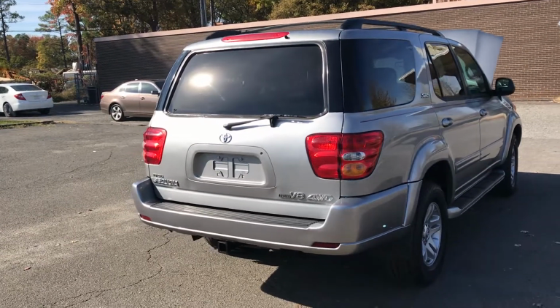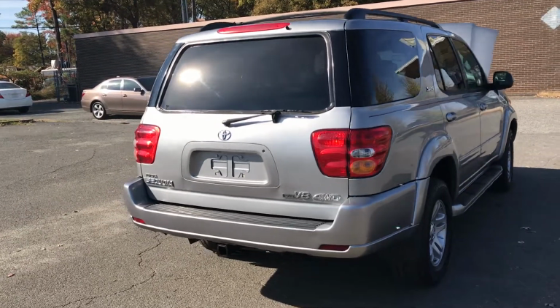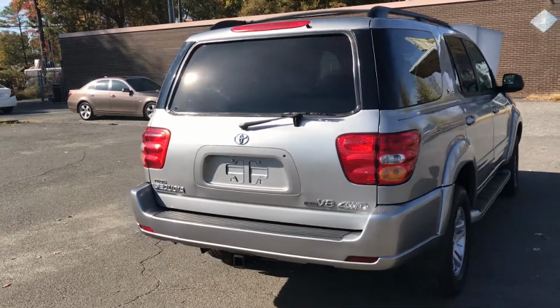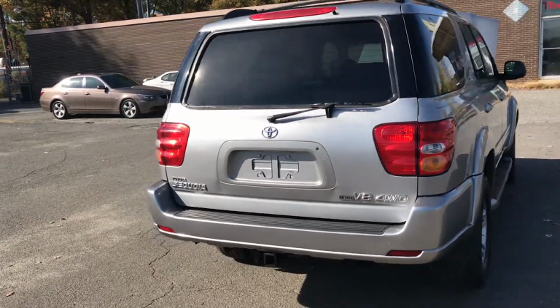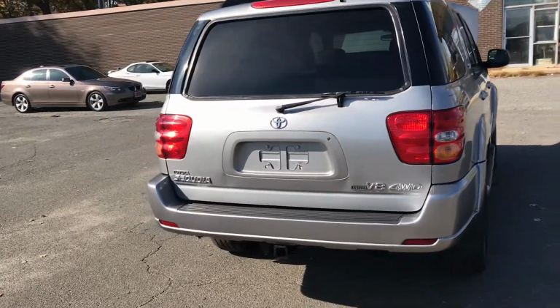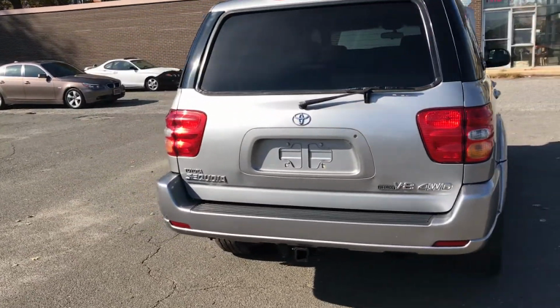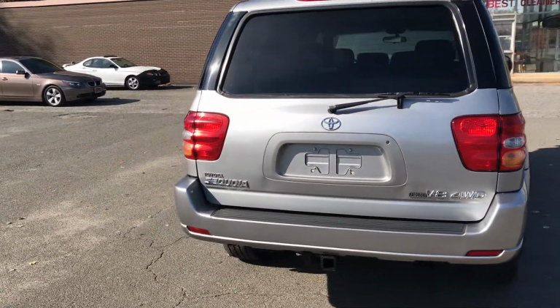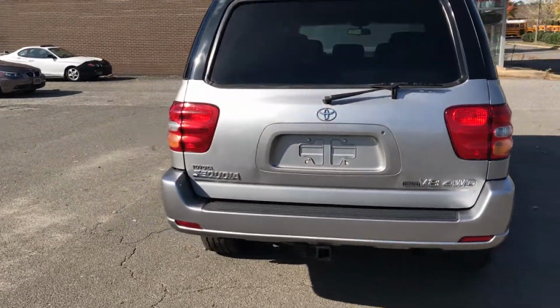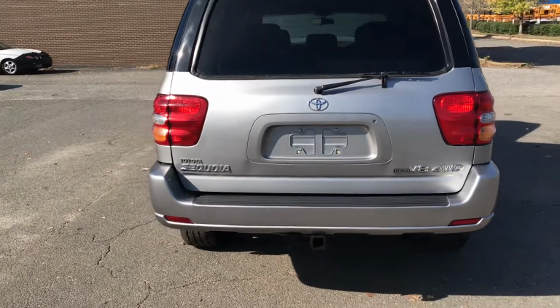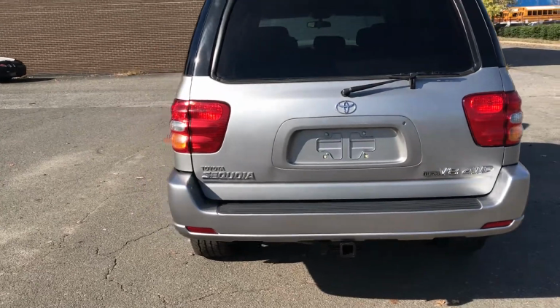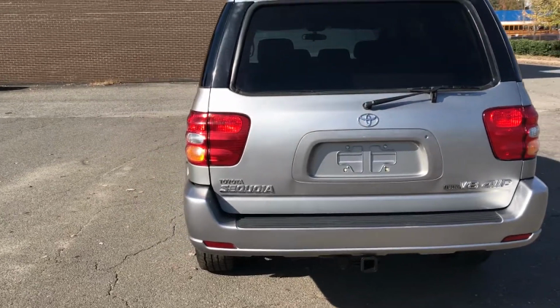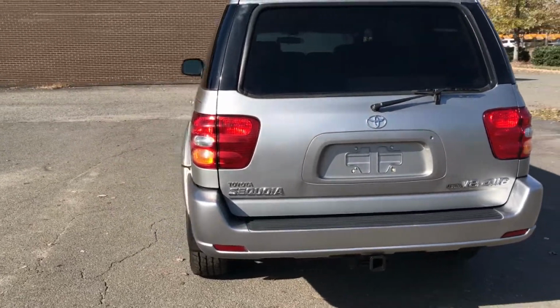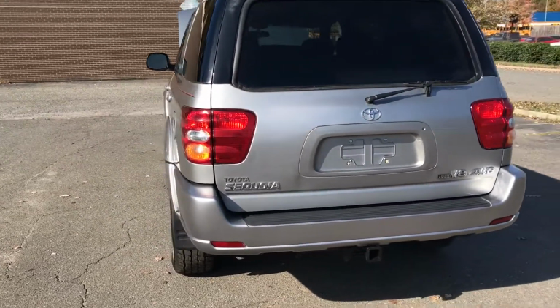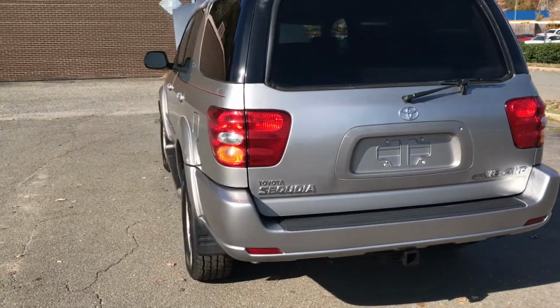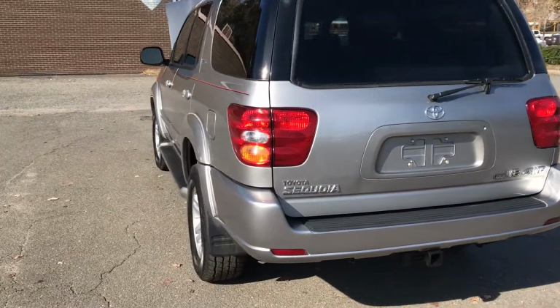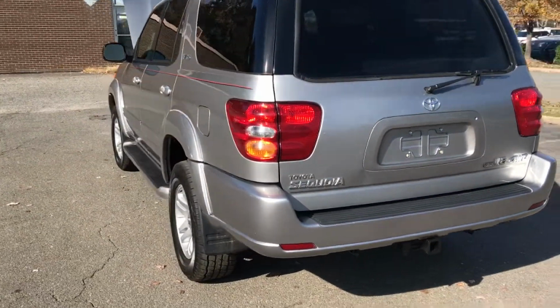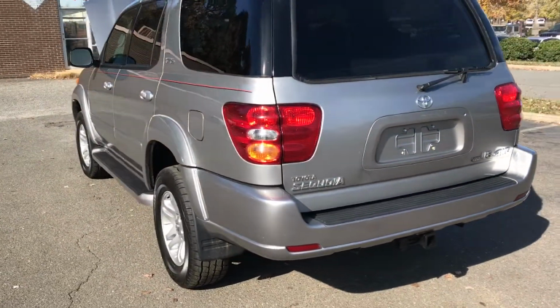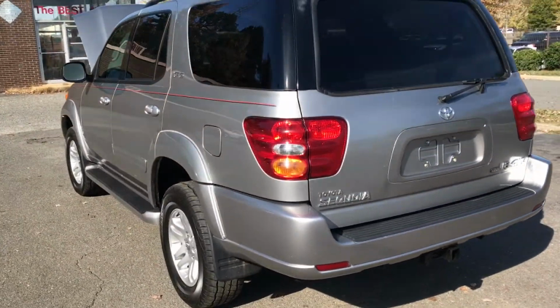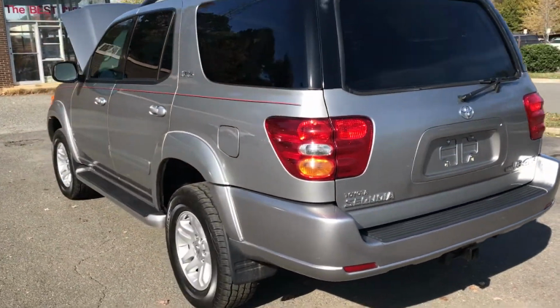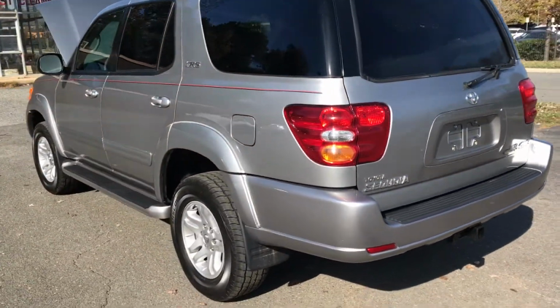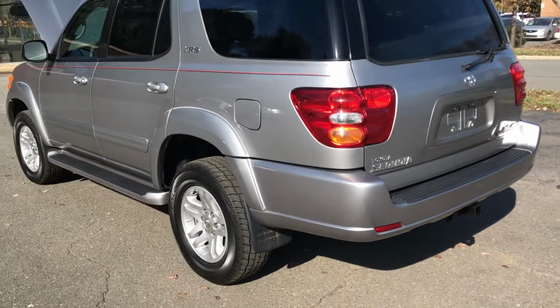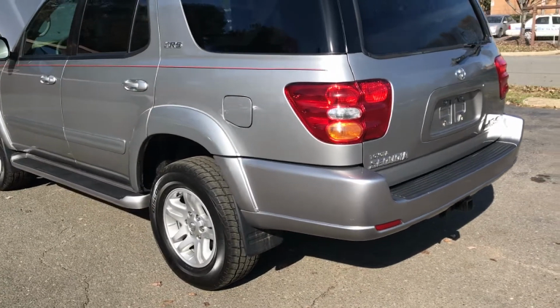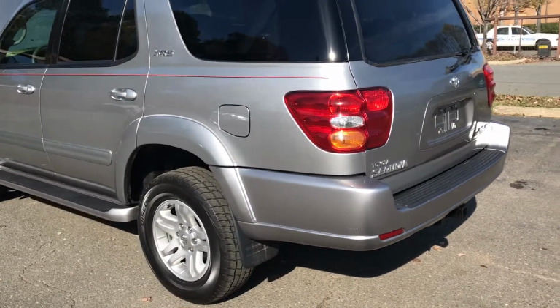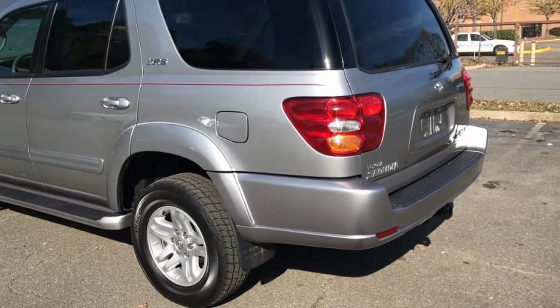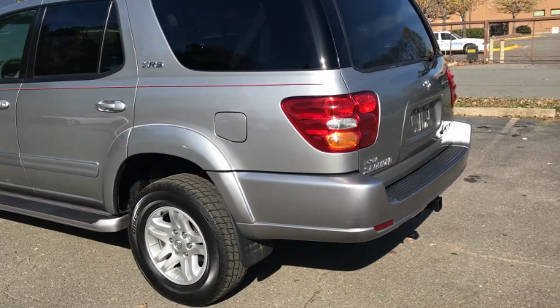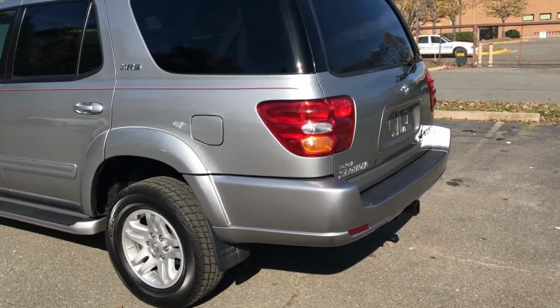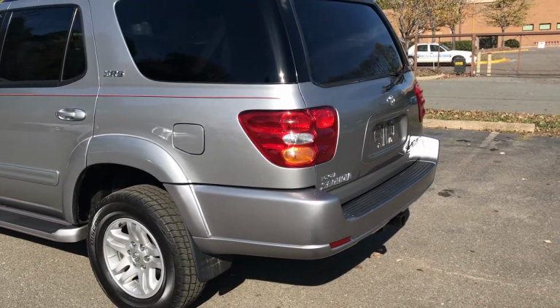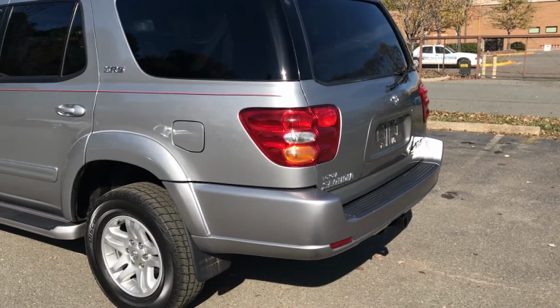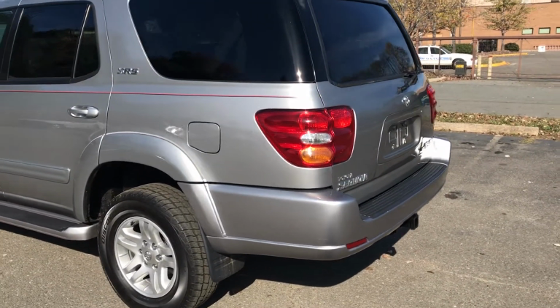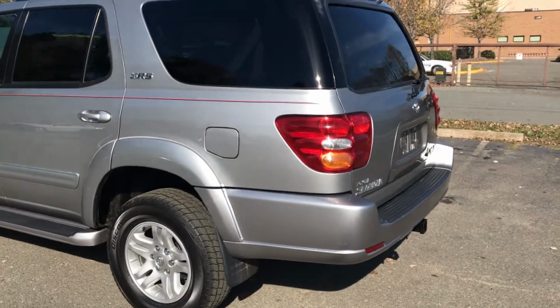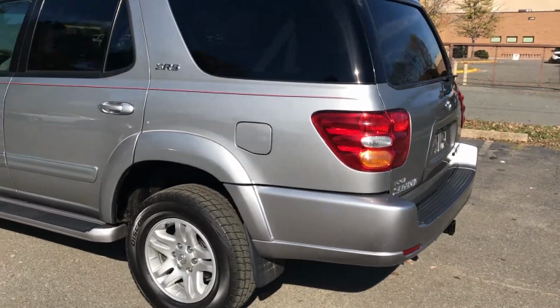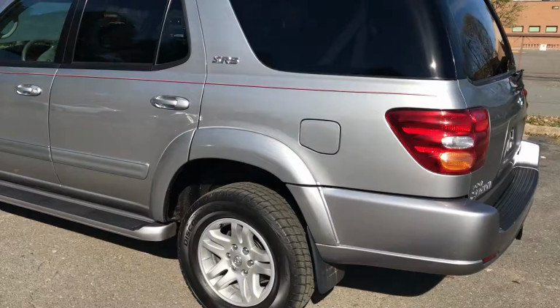Hello, everyone. I'm Brian with Carolina Auto Imports here in Charlotte, North Carolina. And today's featured vehicle is this amazing 2004 Toyota Sequoia V8 4WD SR5.